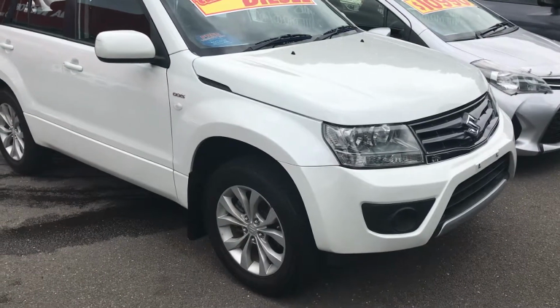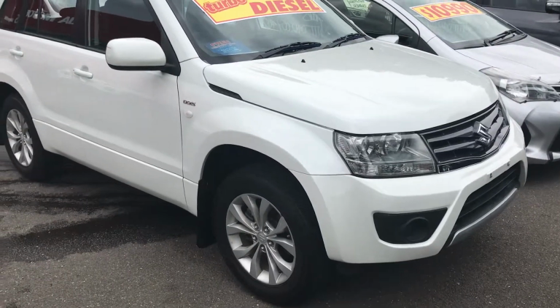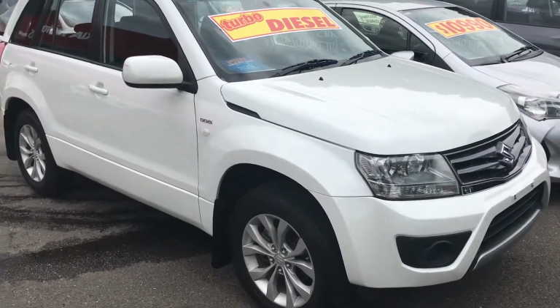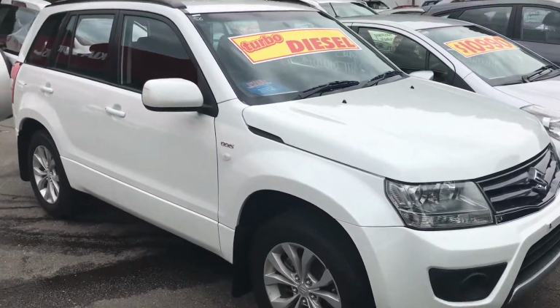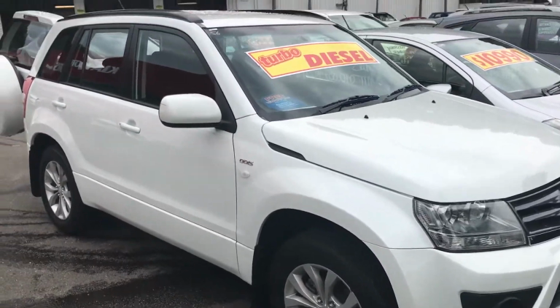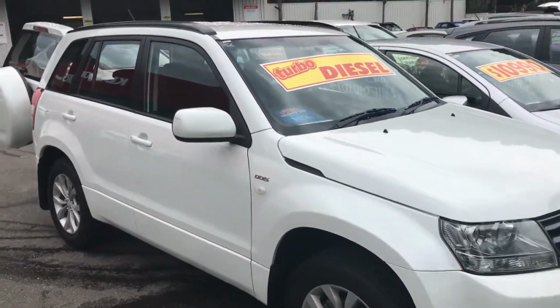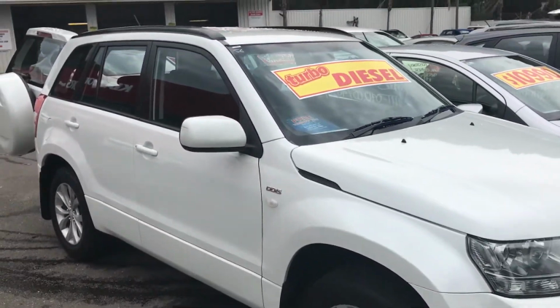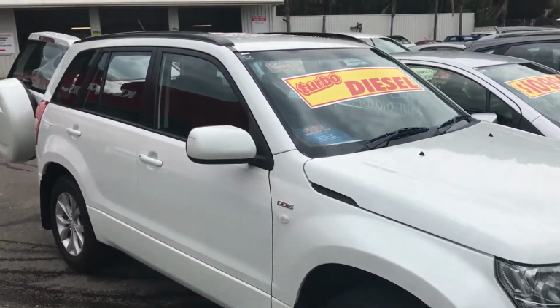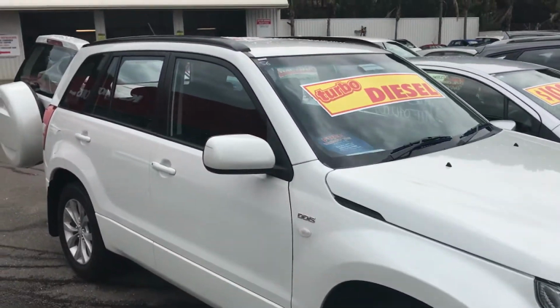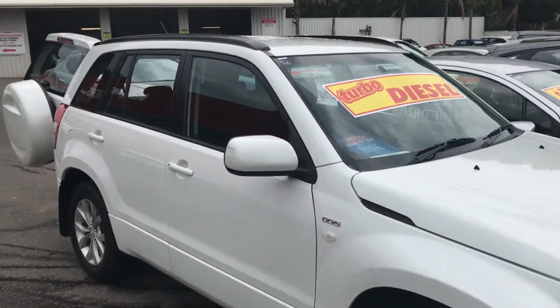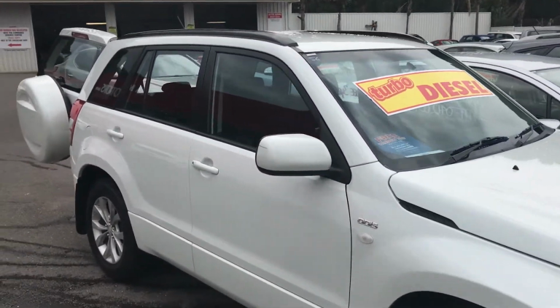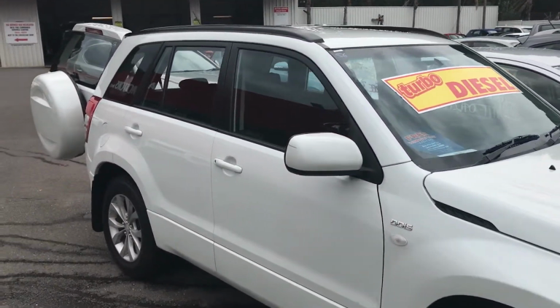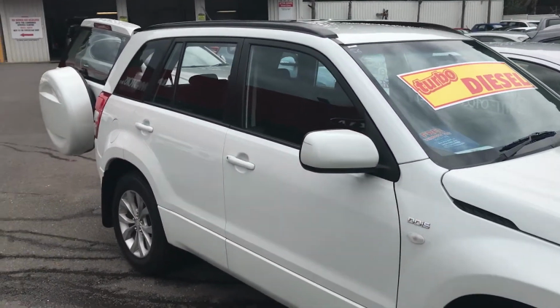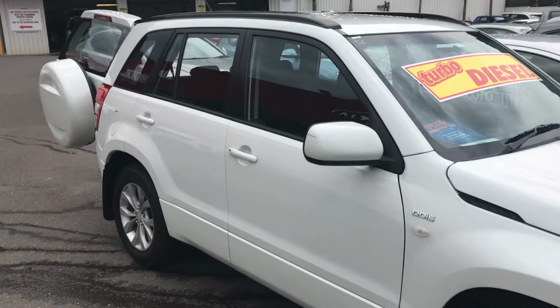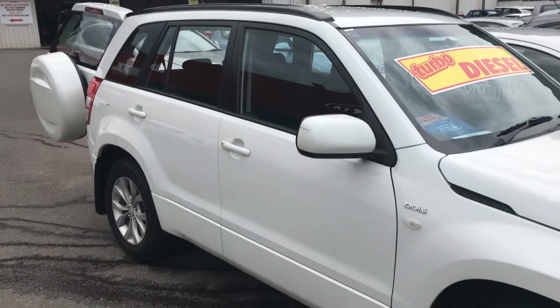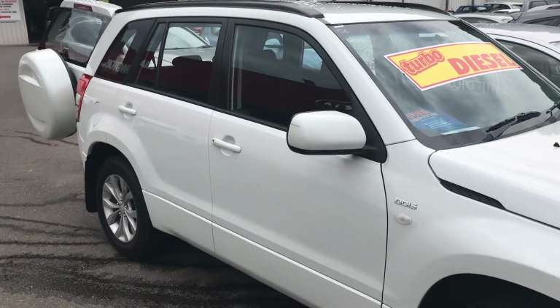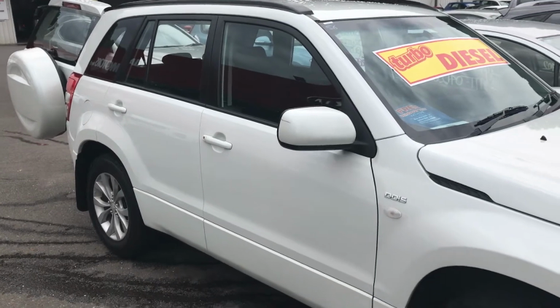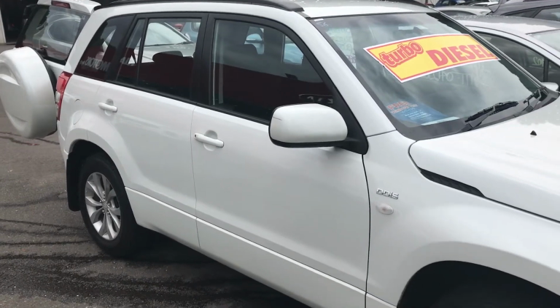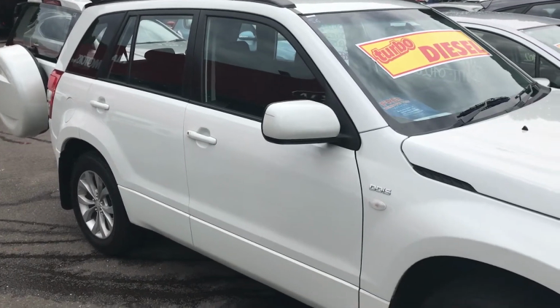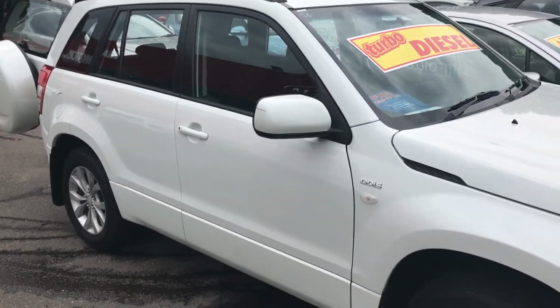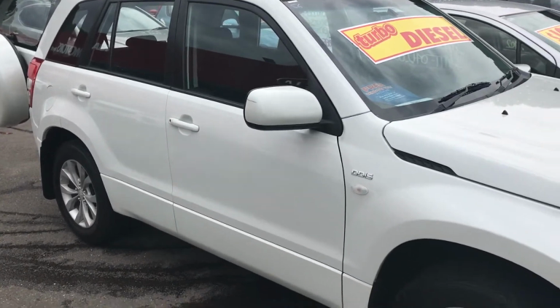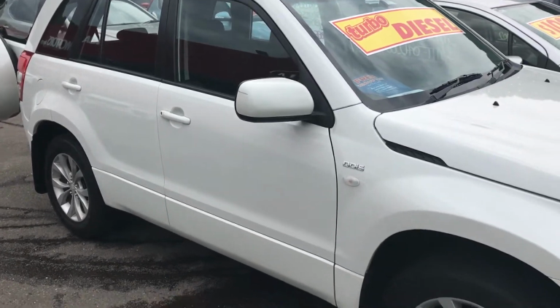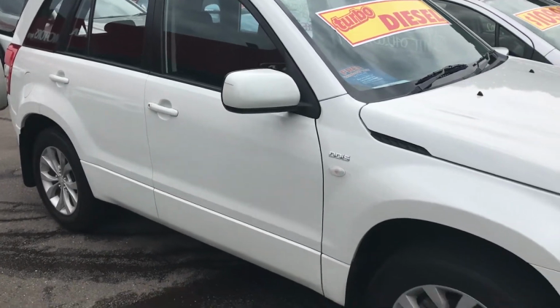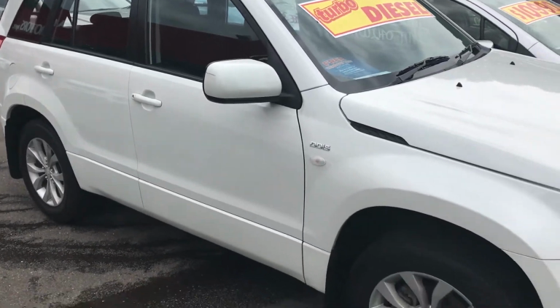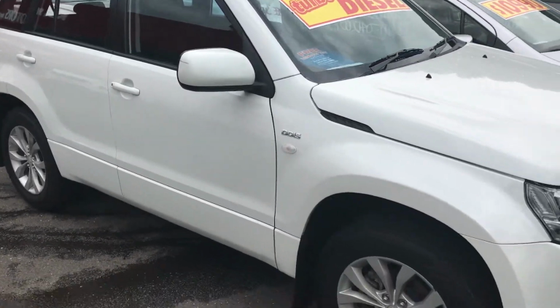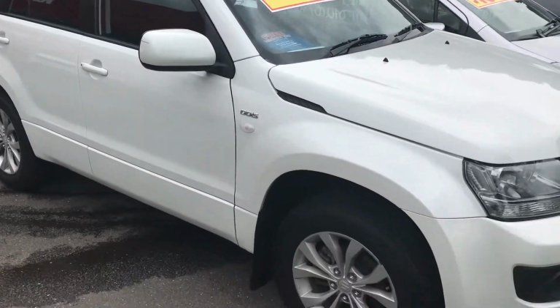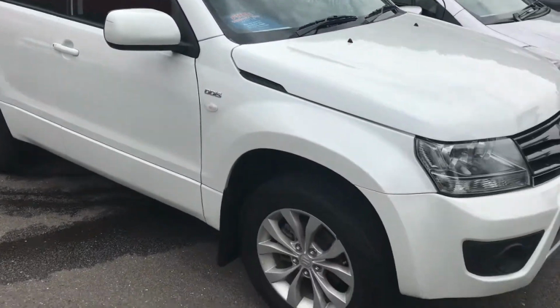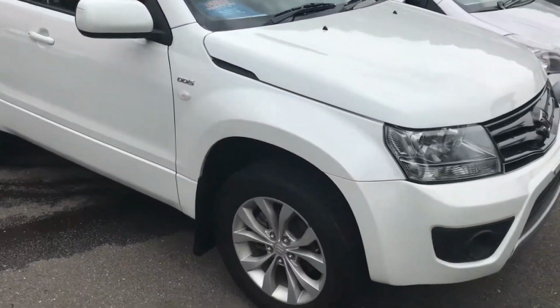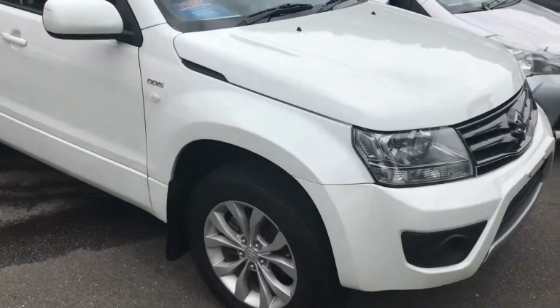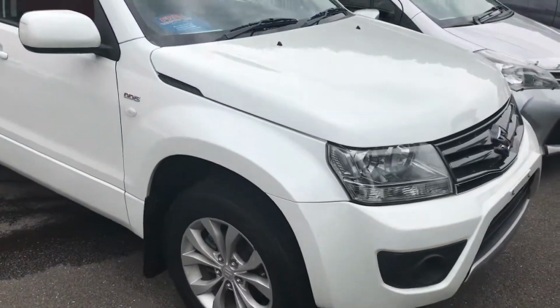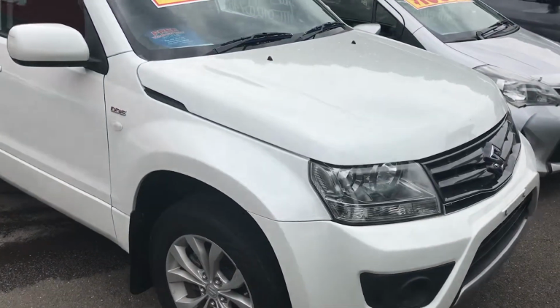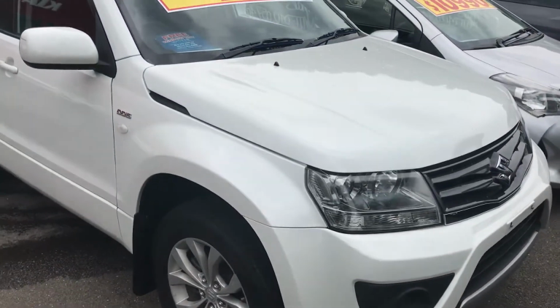Hi, it's Matt here. I'm just going to do the video of the Grand Vitara that we've just been speaking about. 2013 model, turbo diesel.